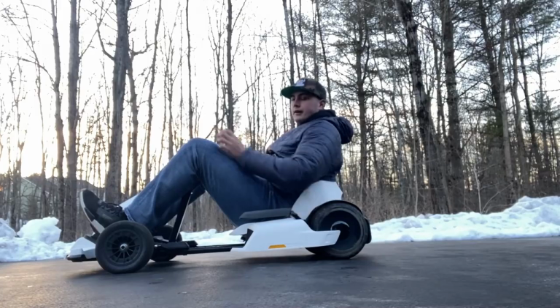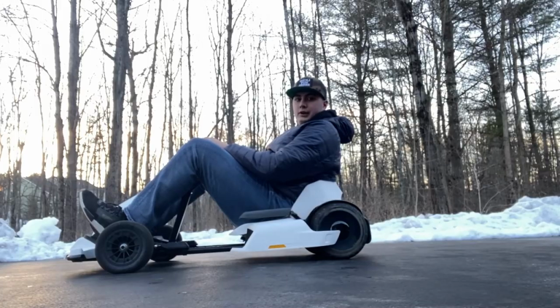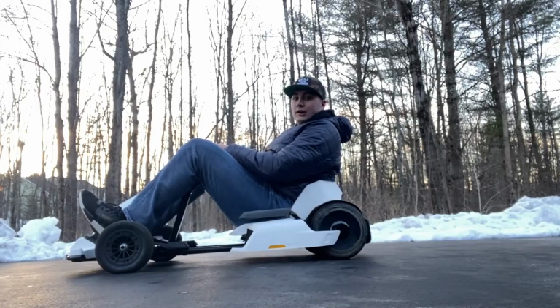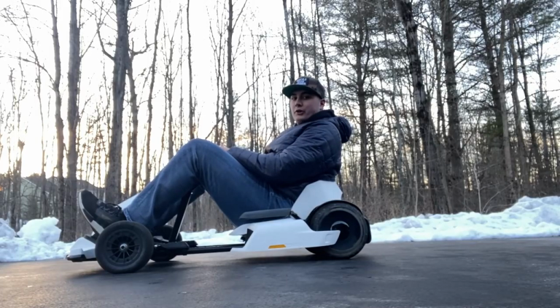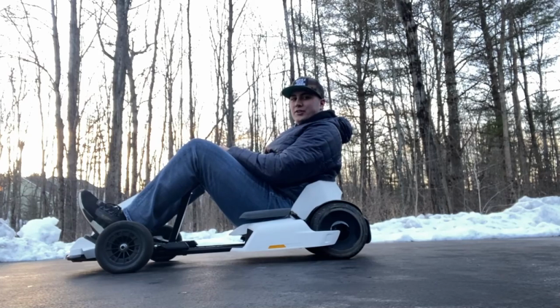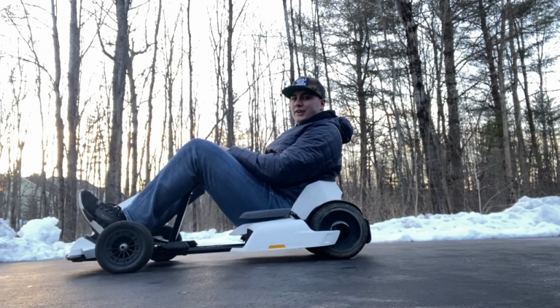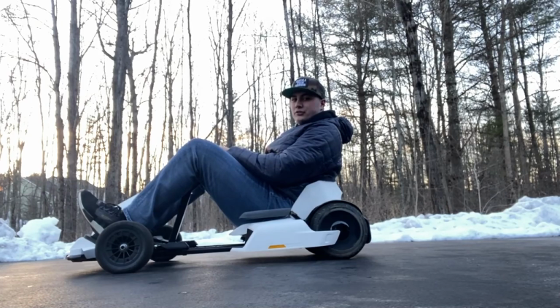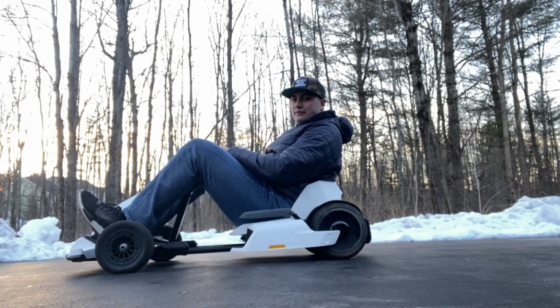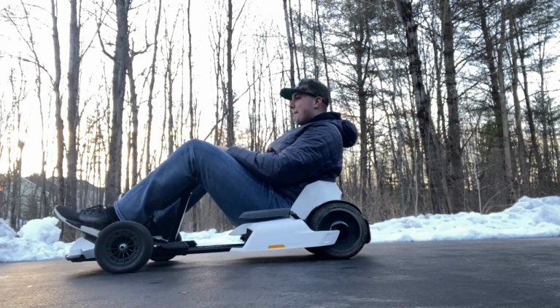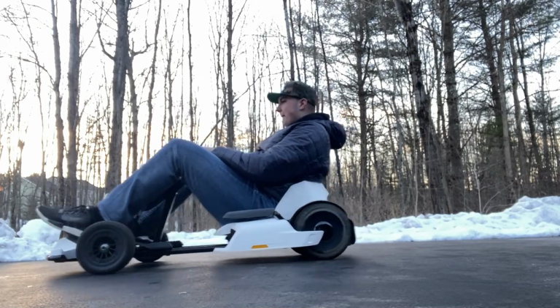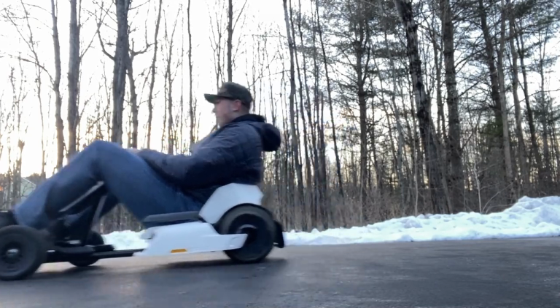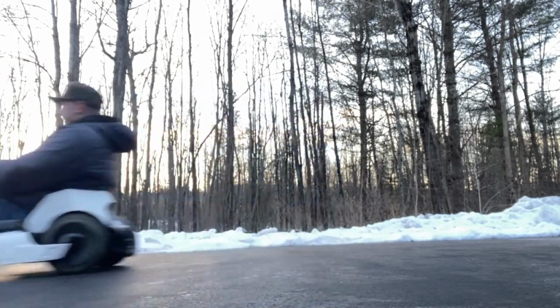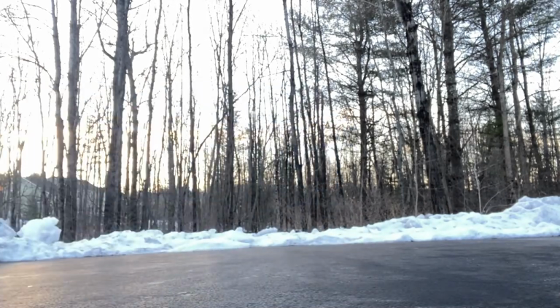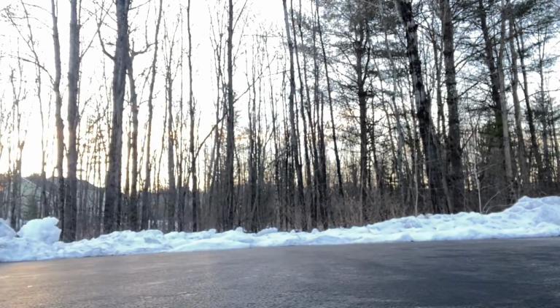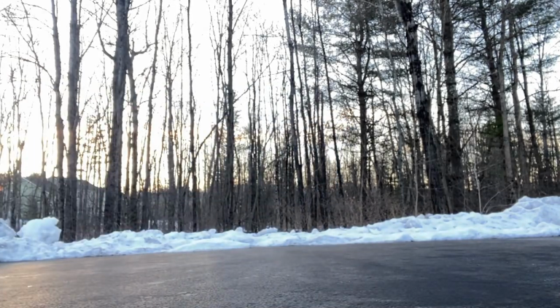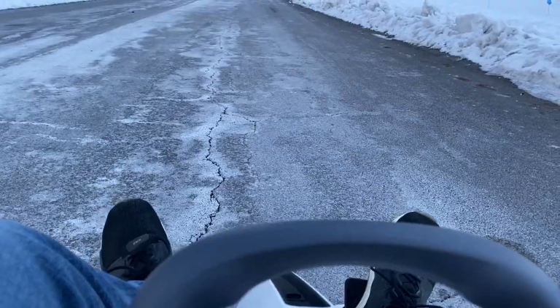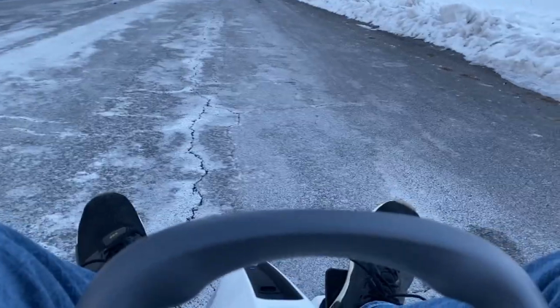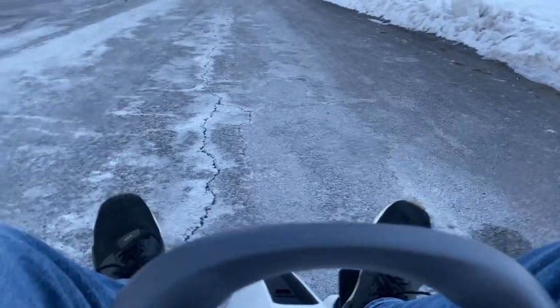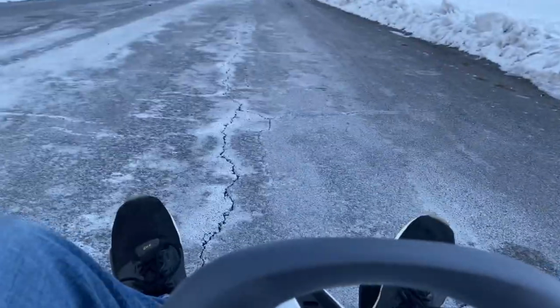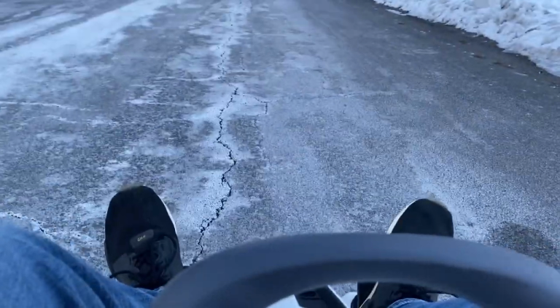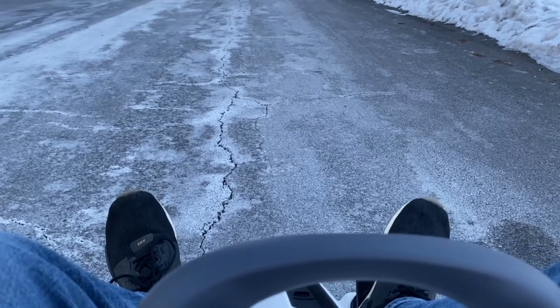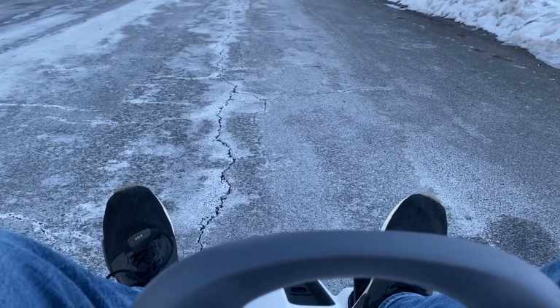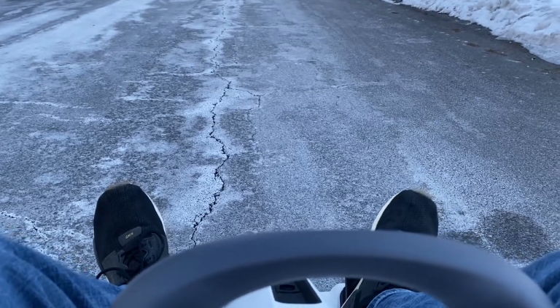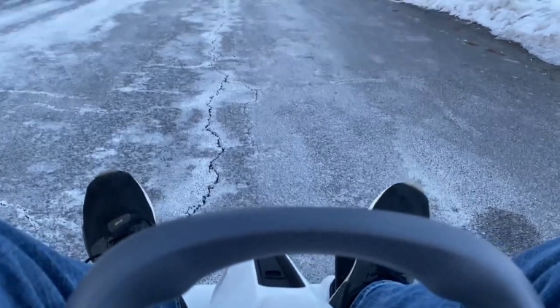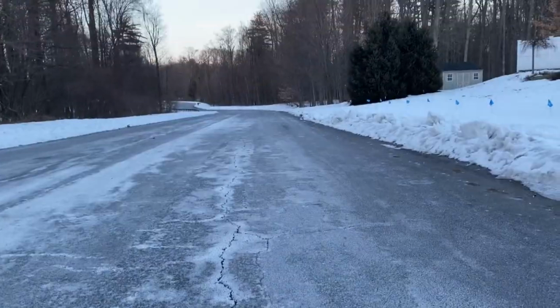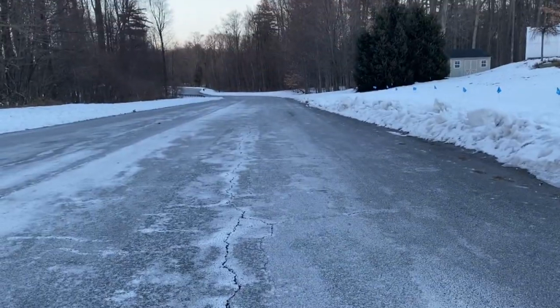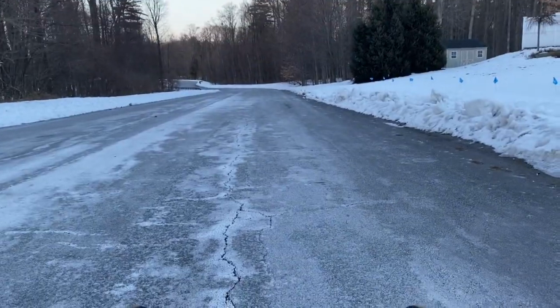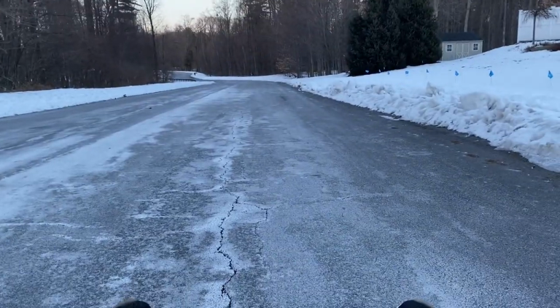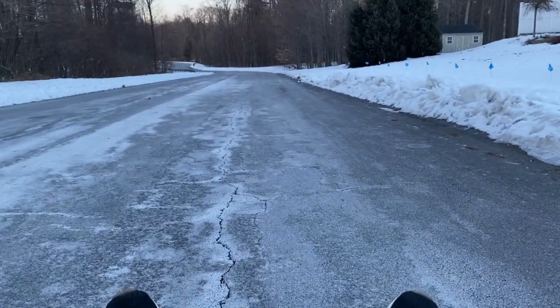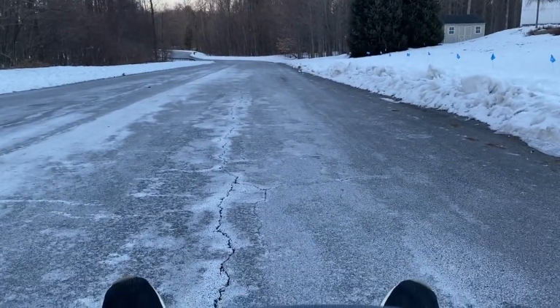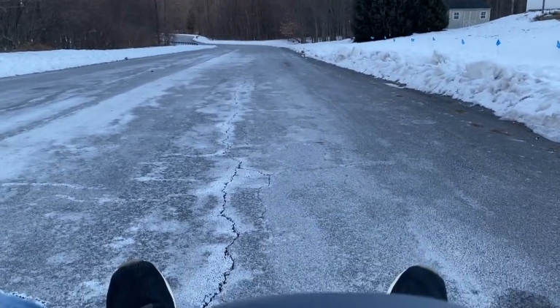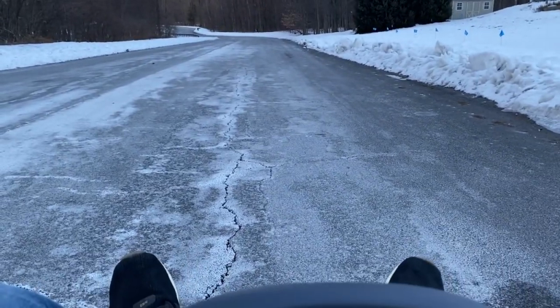All right, let's take this thing on a test drive. We're going to e-brake it and control it going downhill — let's see what happens.